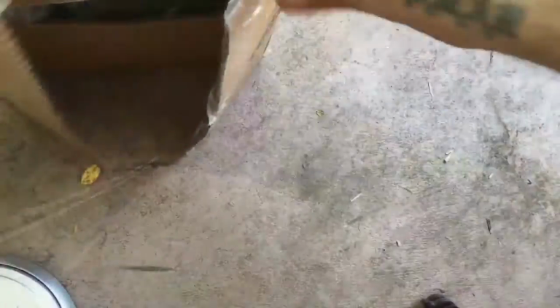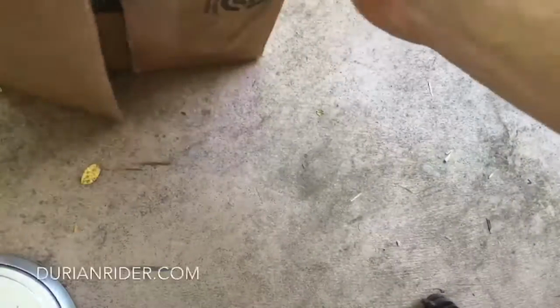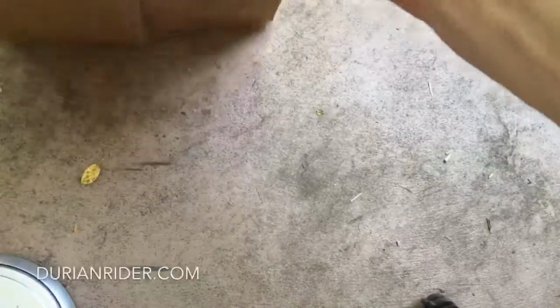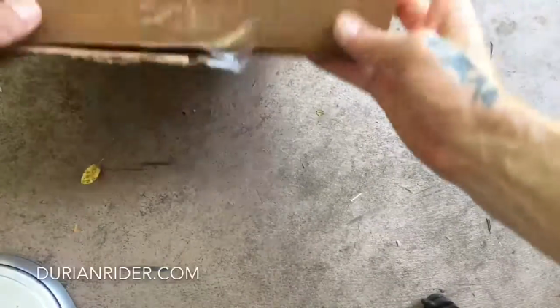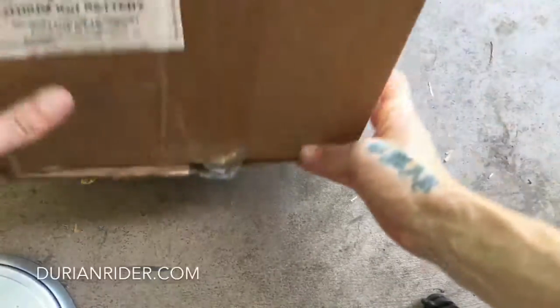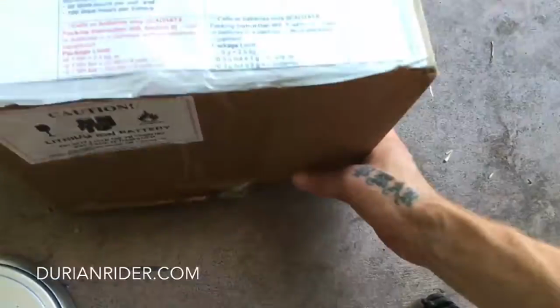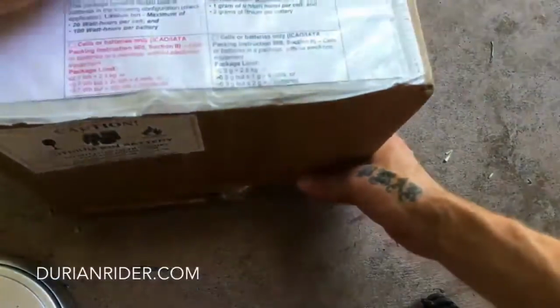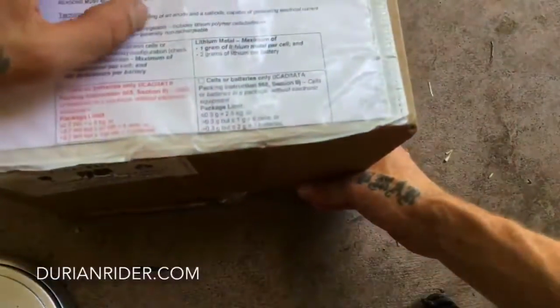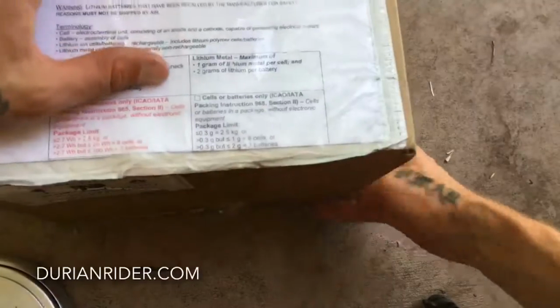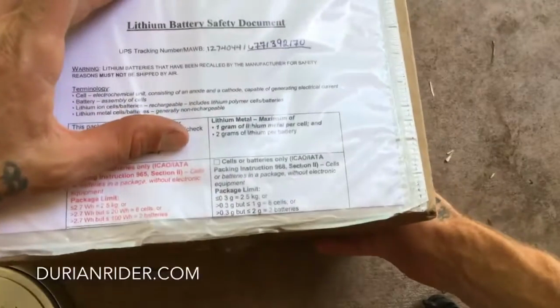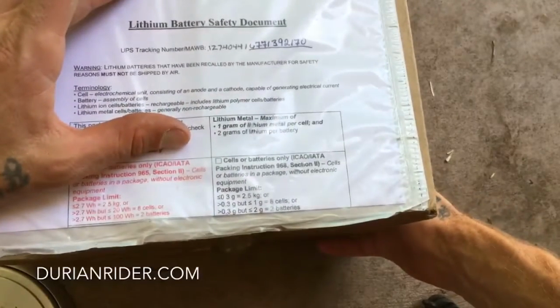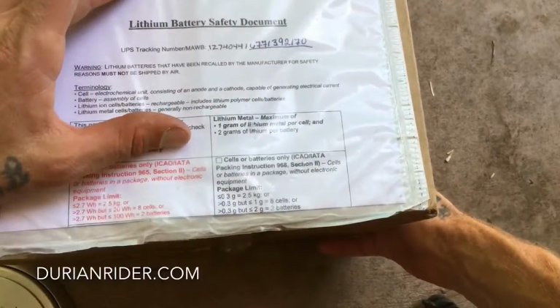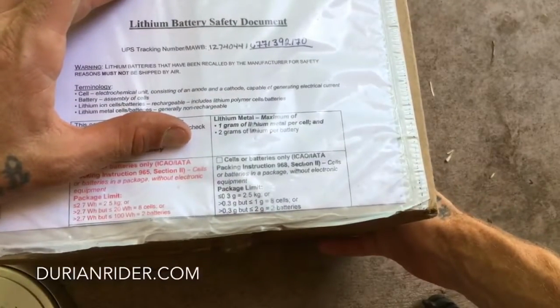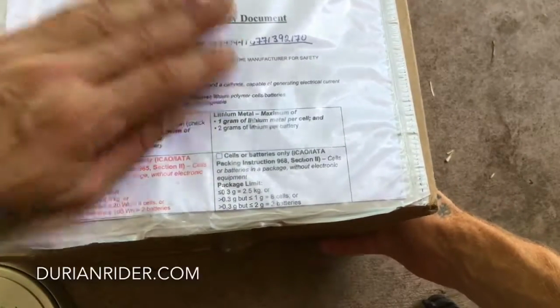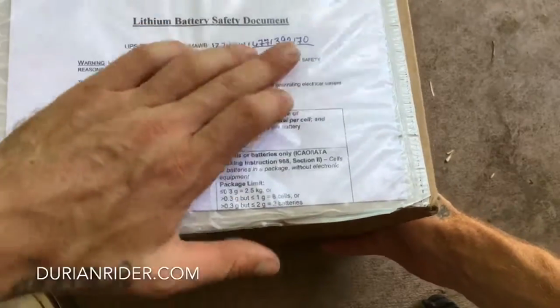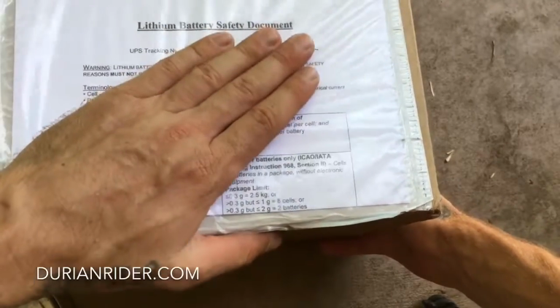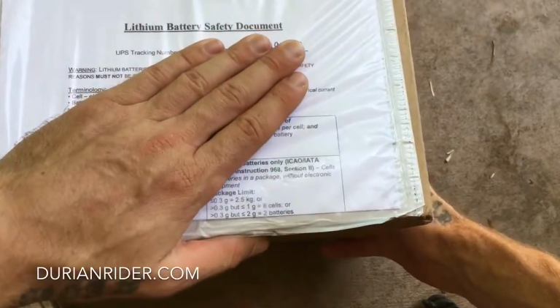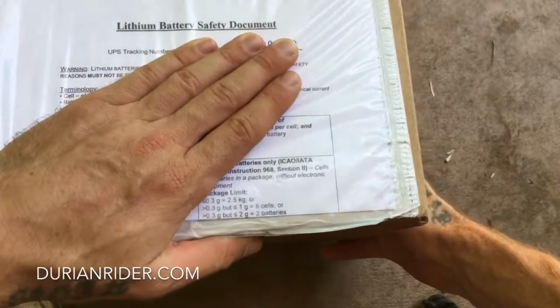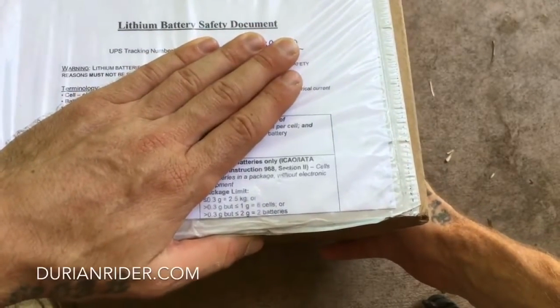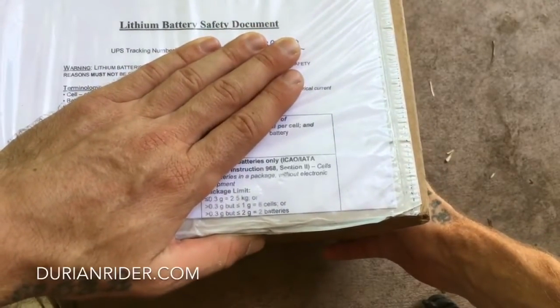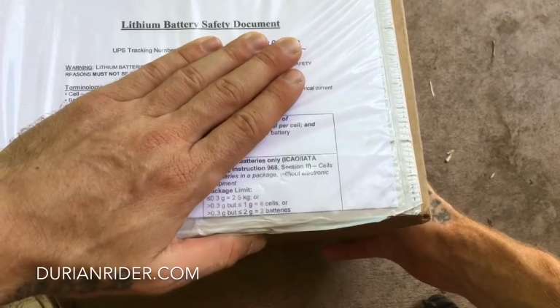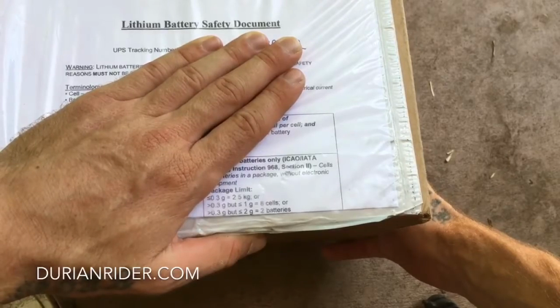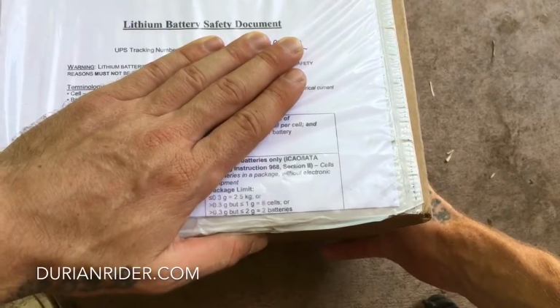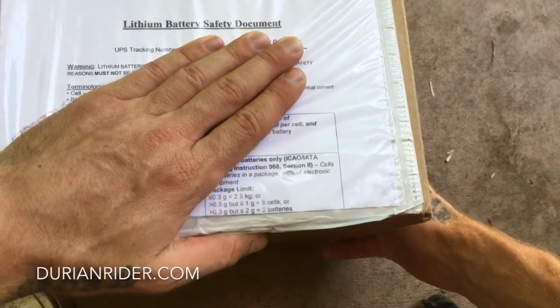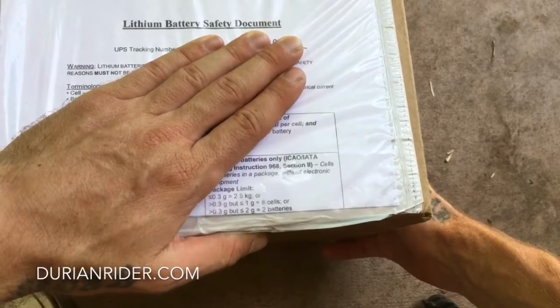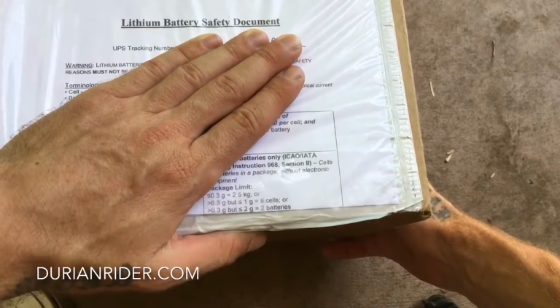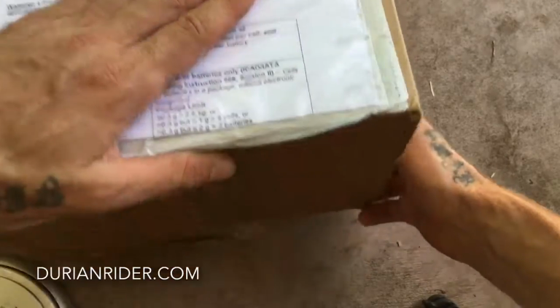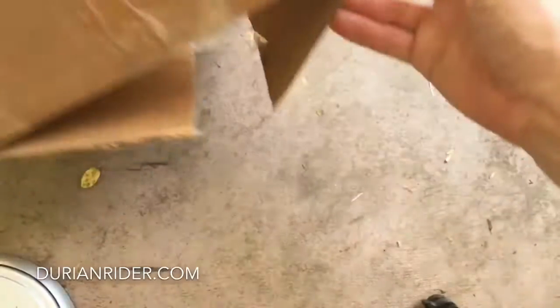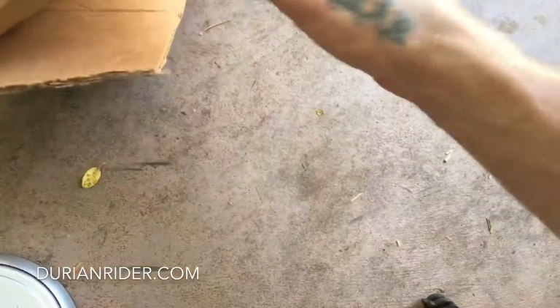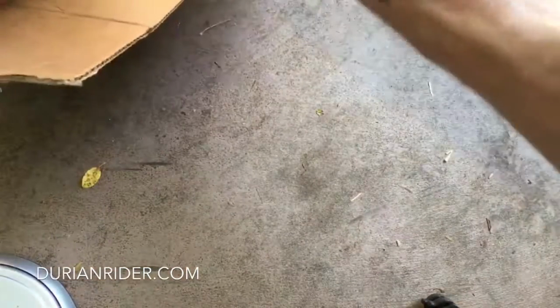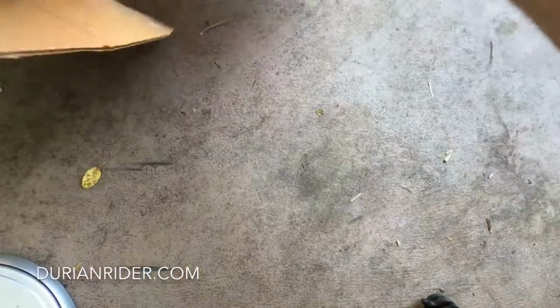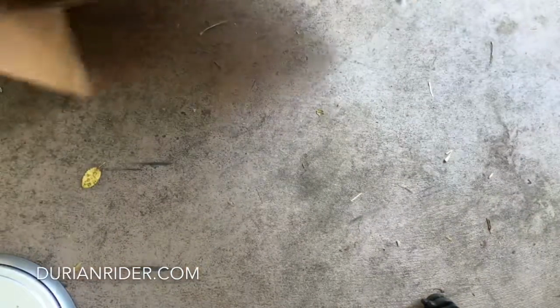We have an unboxing here. What is interesting is the lithium battery document — quite interesting. We have the SRAM E-TAP.